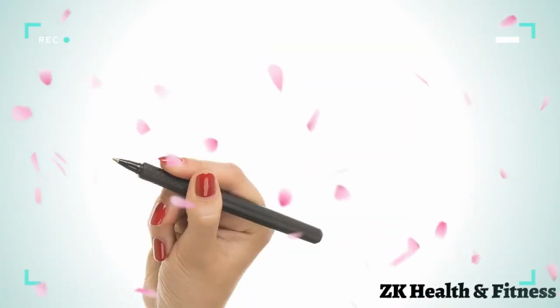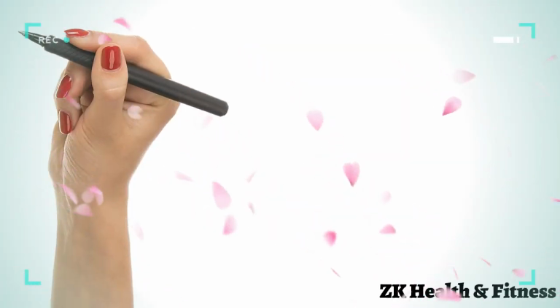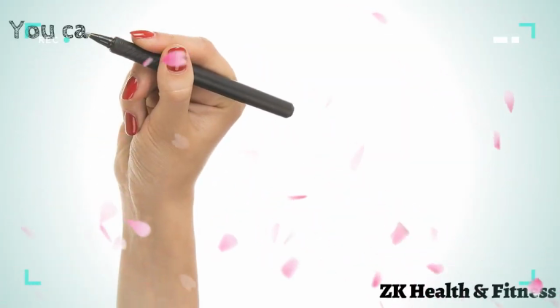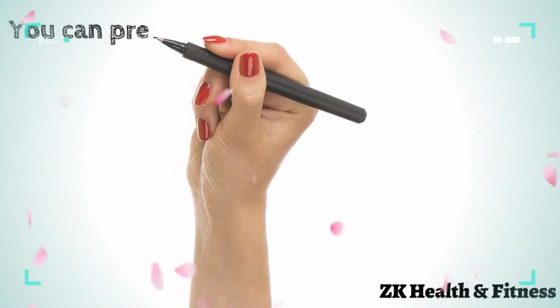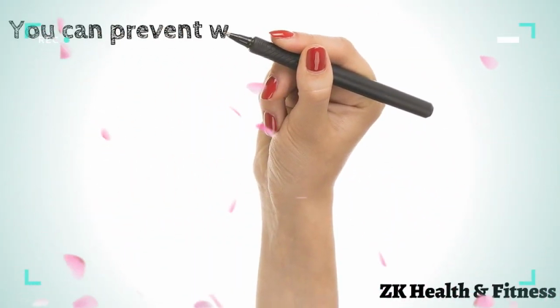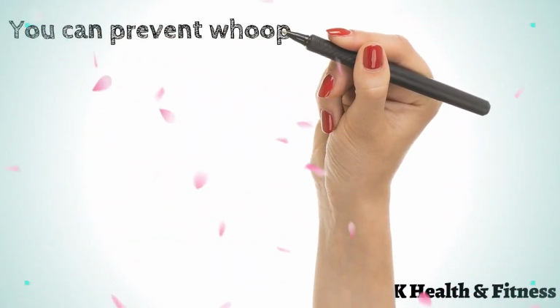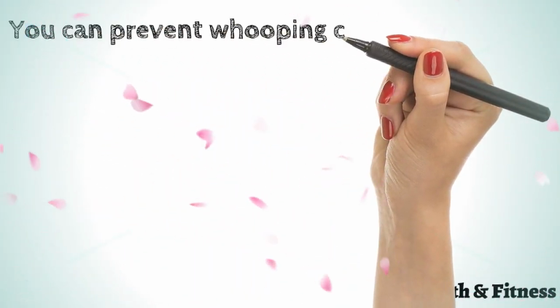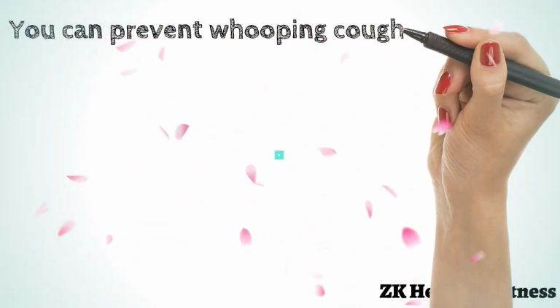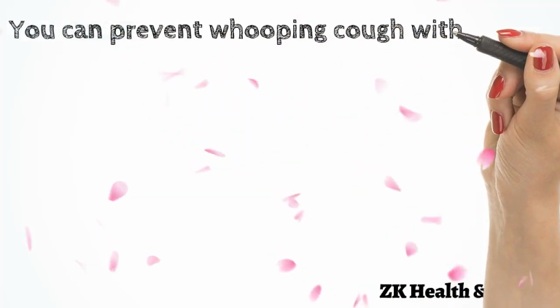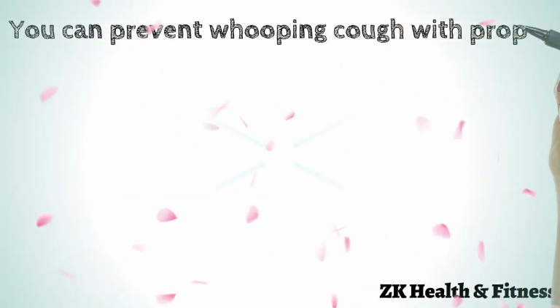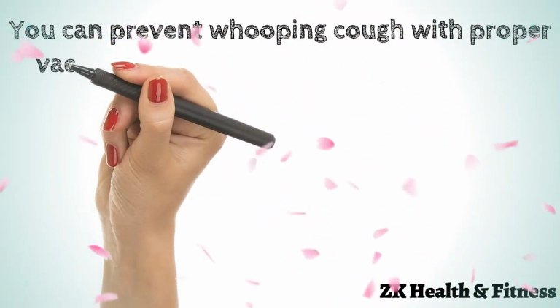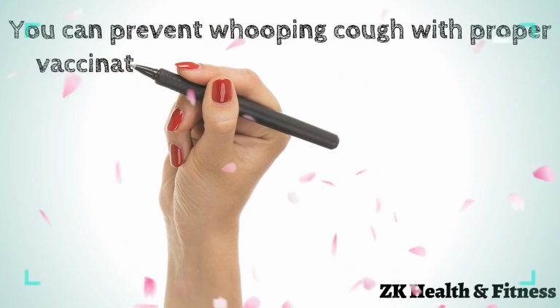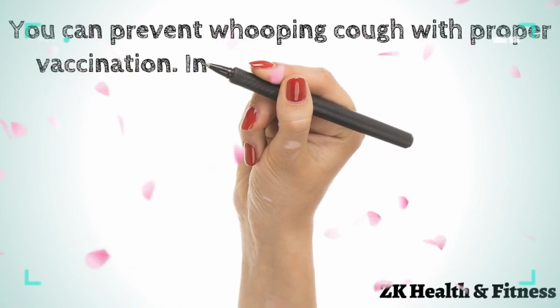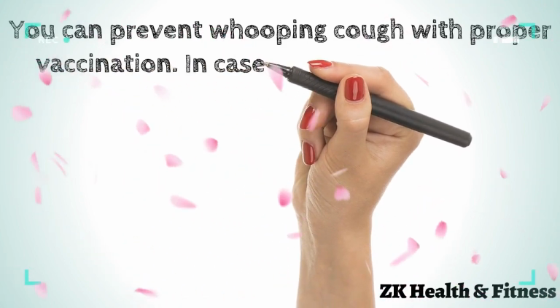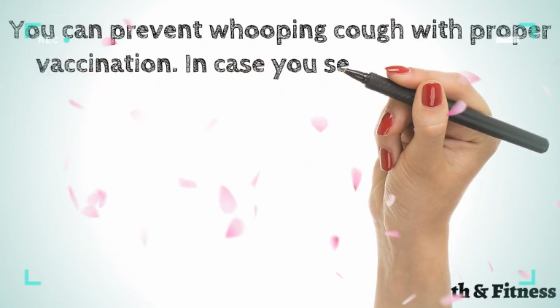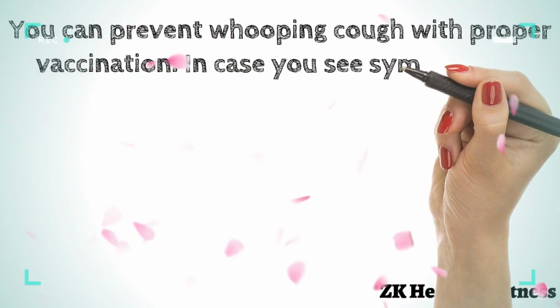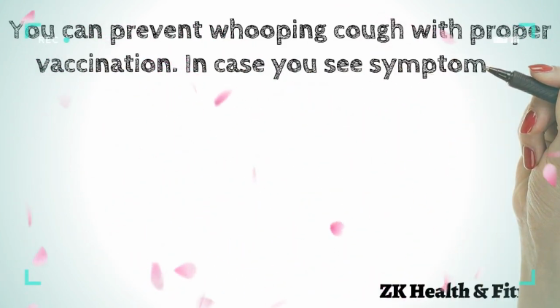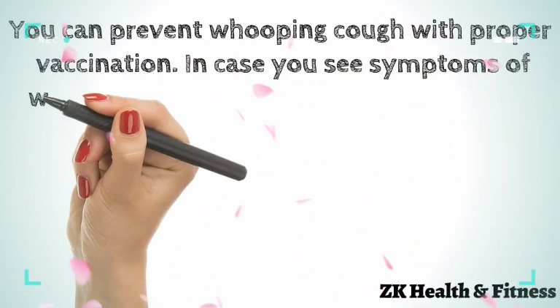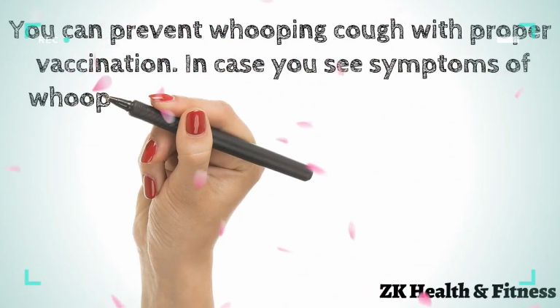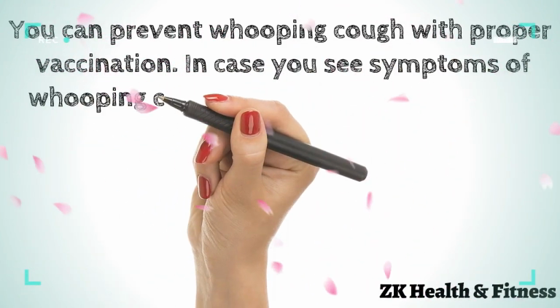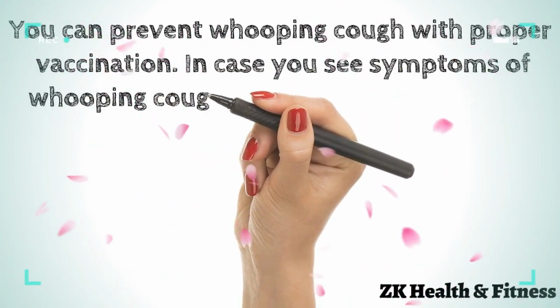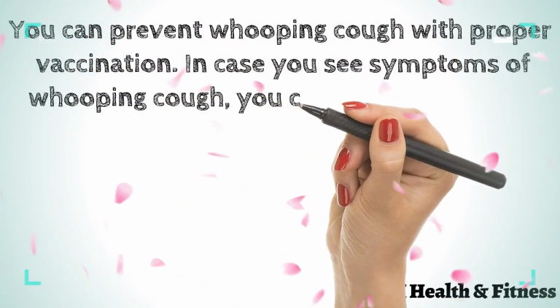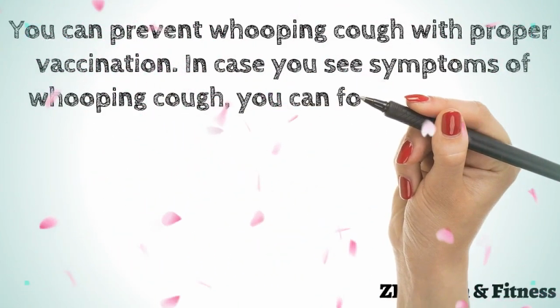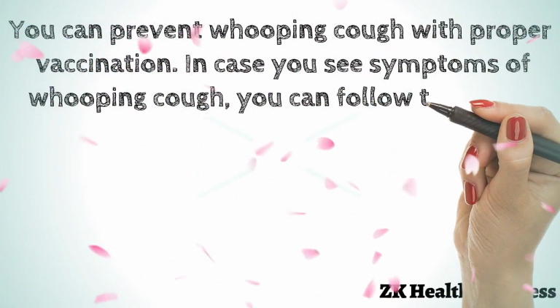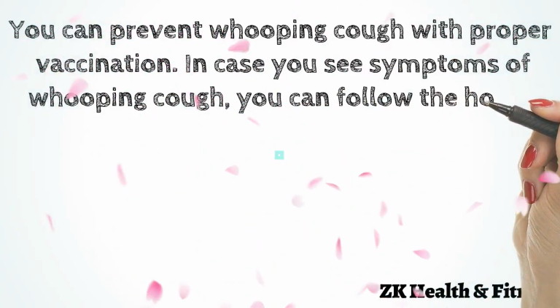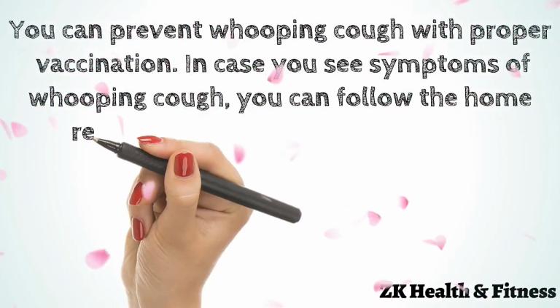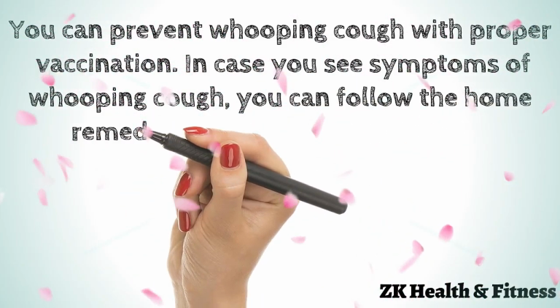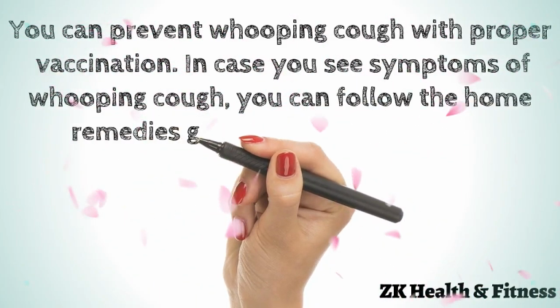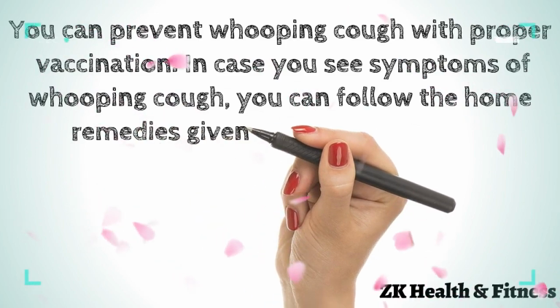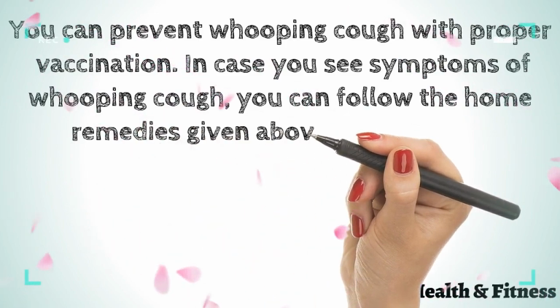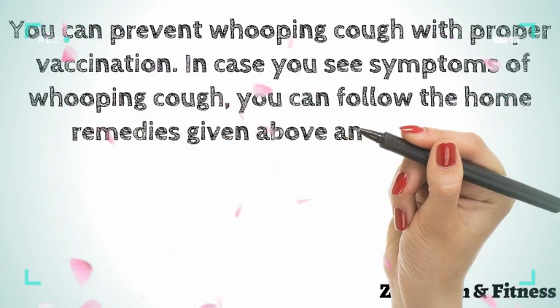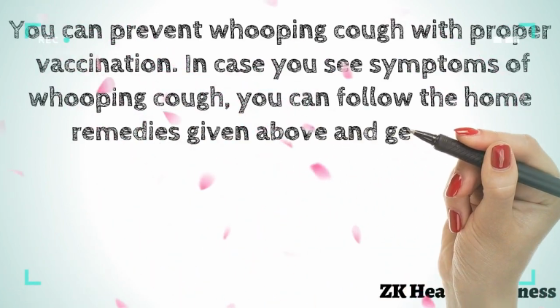You can prevent whooping cough with proper vaccination. In case you see symptoms of whooping cough, you can follow these home remedies and get relief.